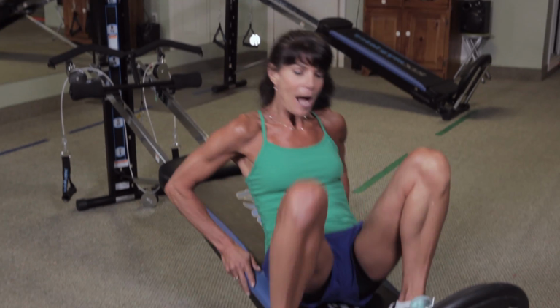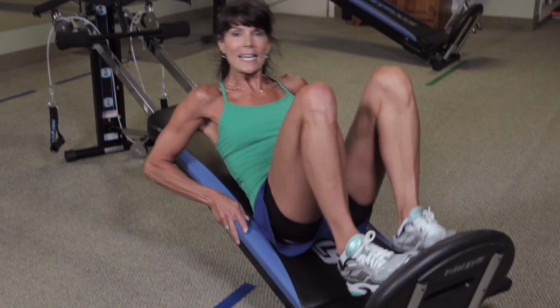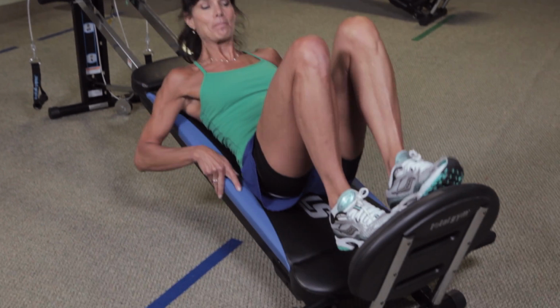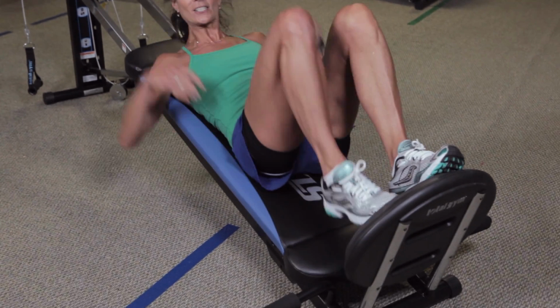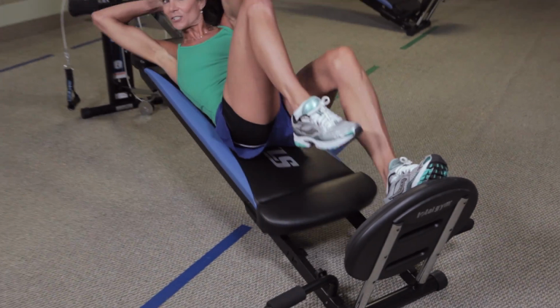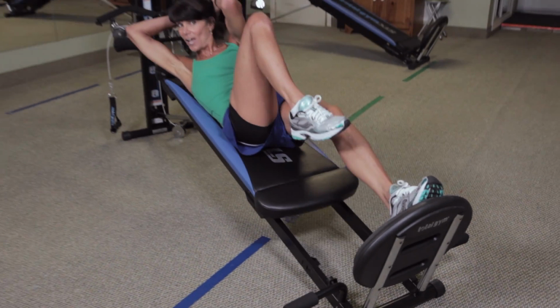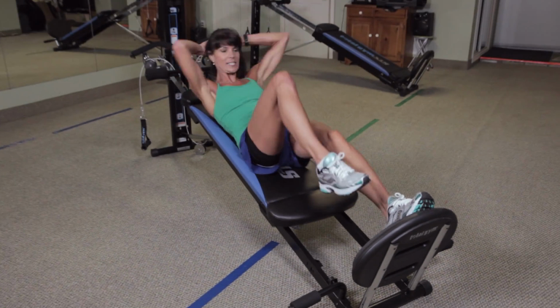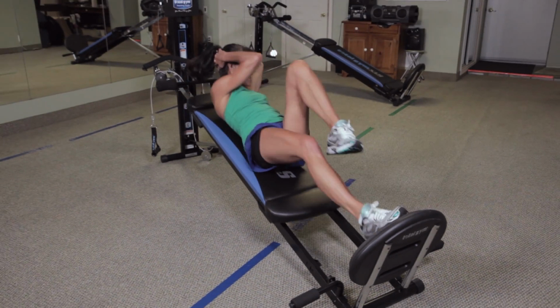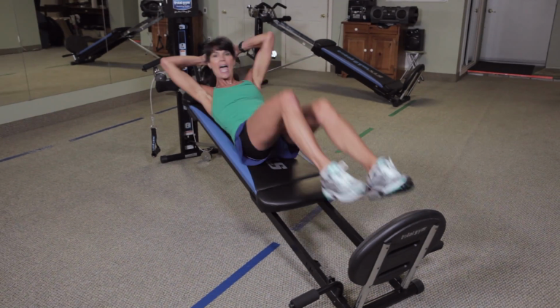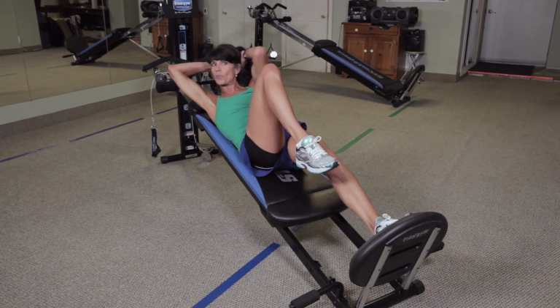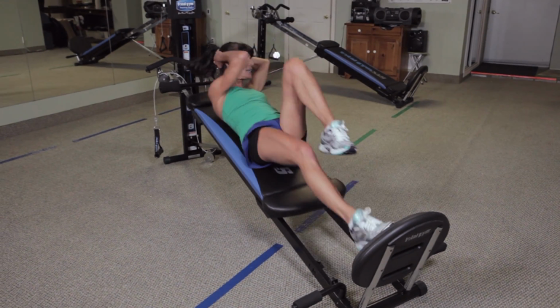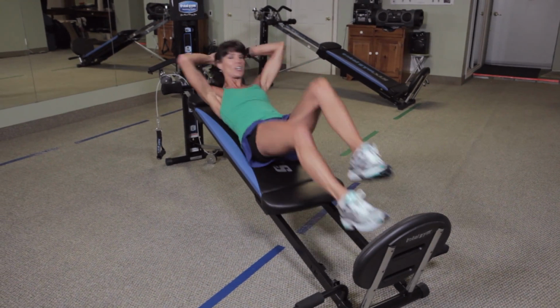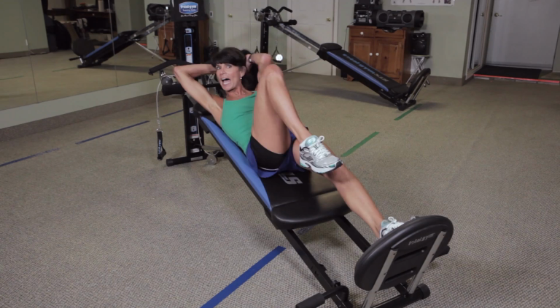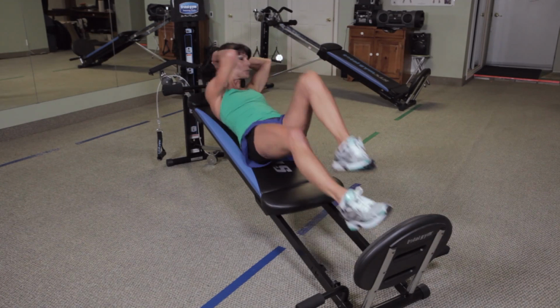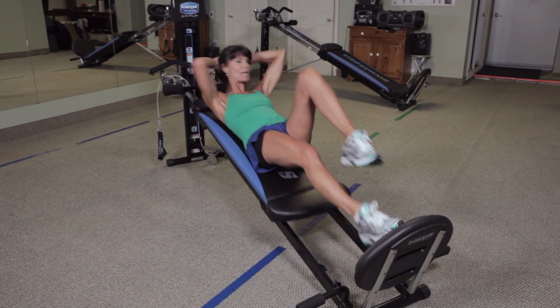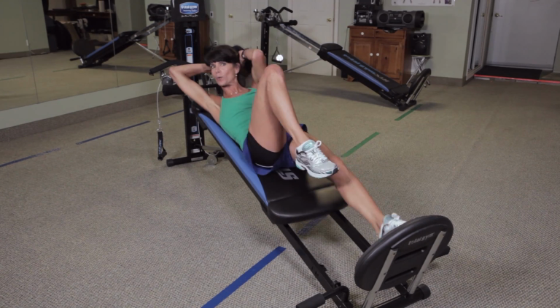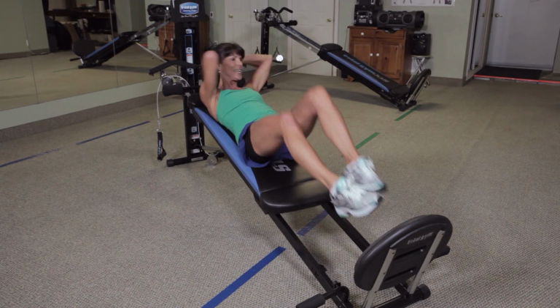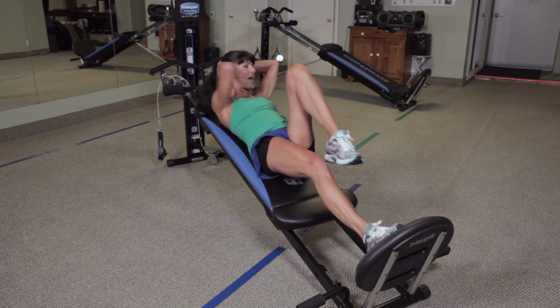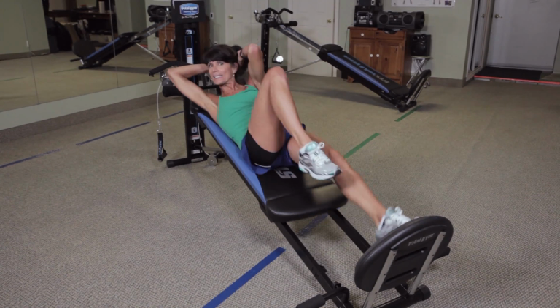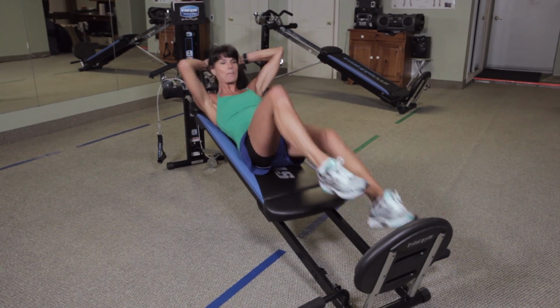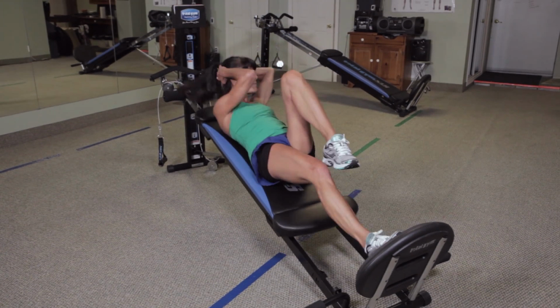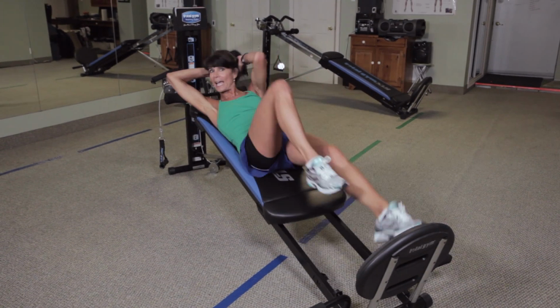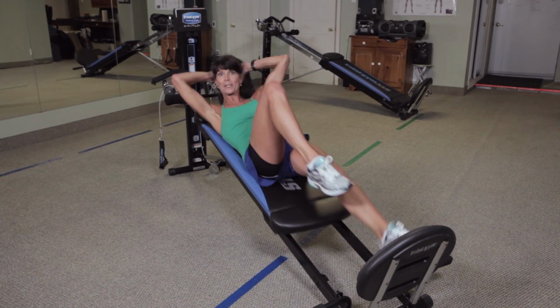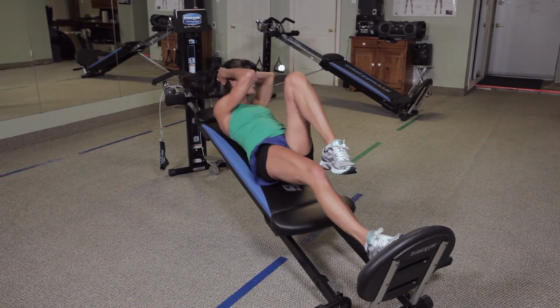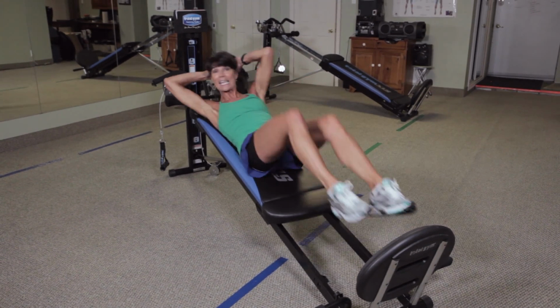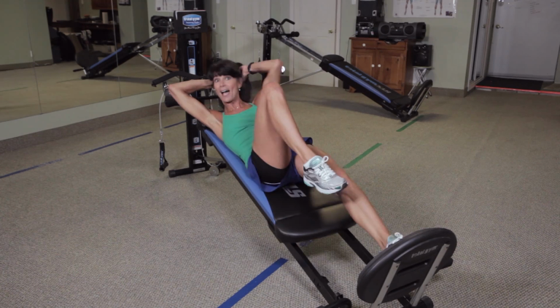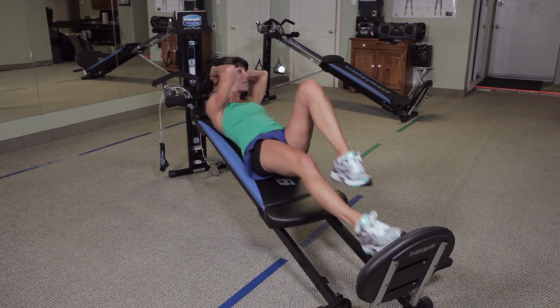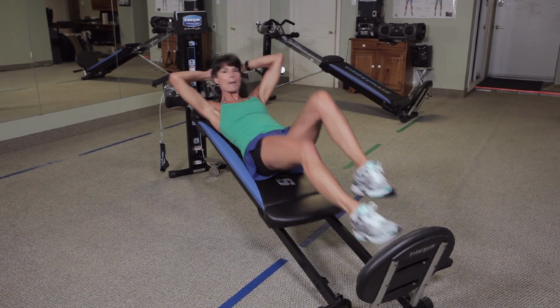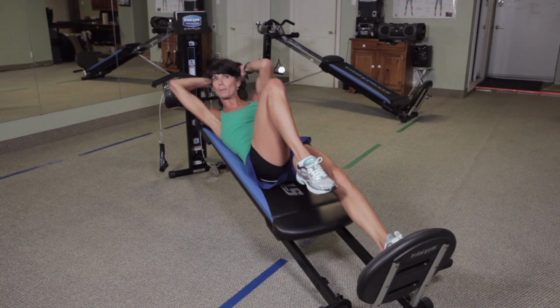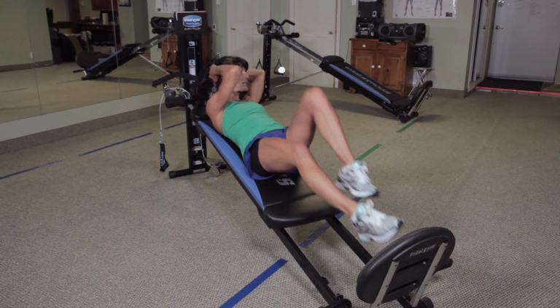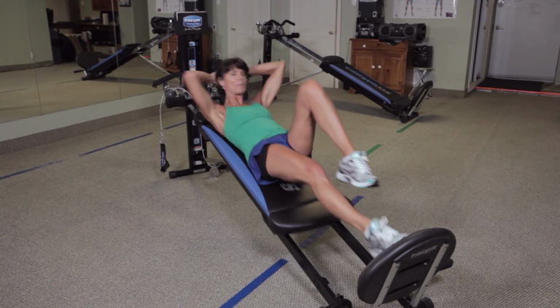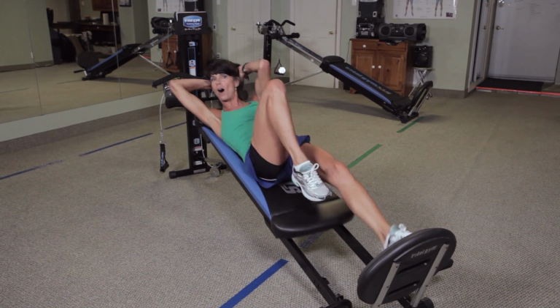I'm going to take that bicycle exercise and now the bicycle has an aerobic component. That means I'm burning more calories at the same time I'm firming up the abdominal wall.